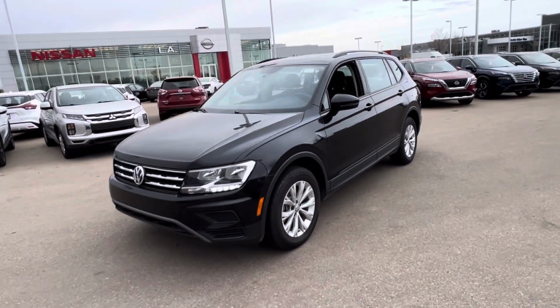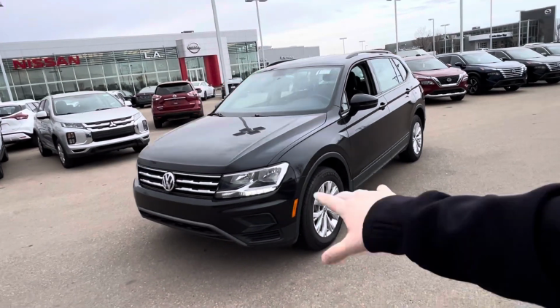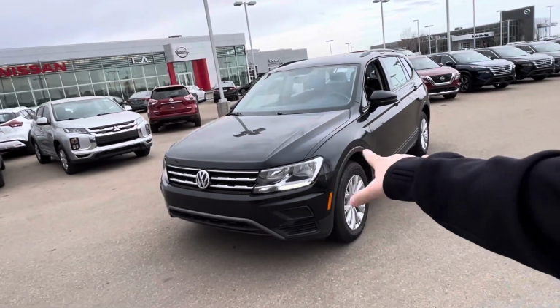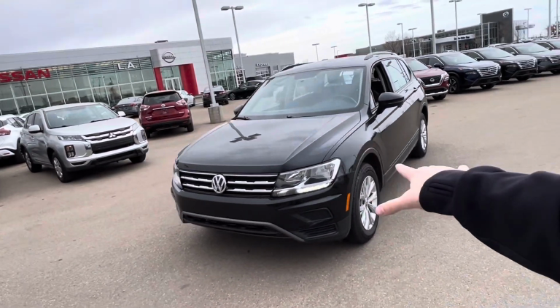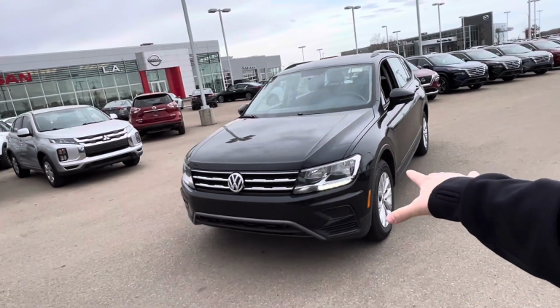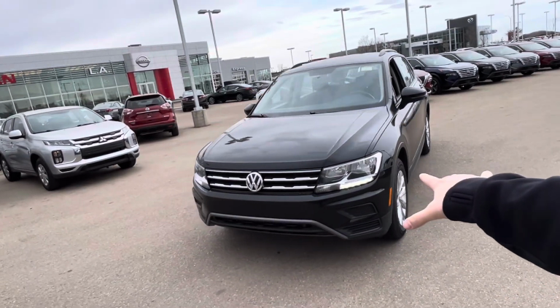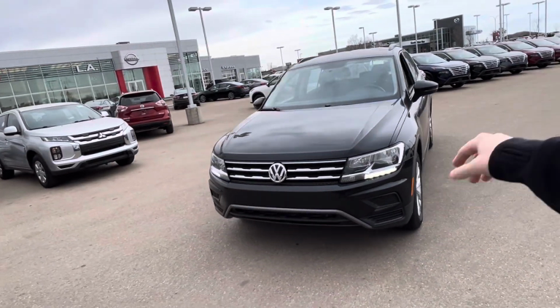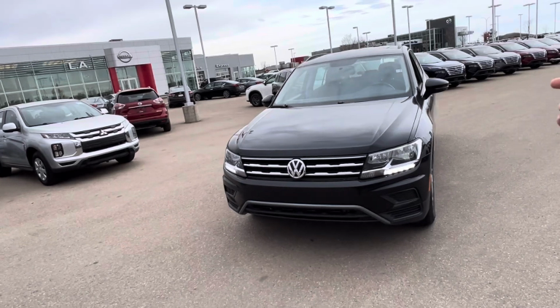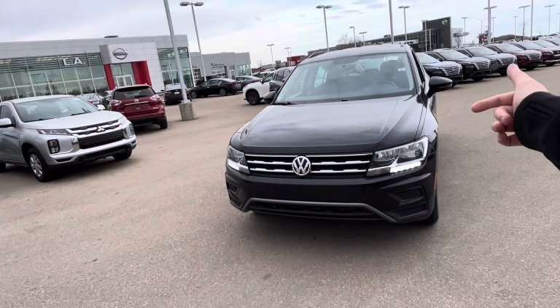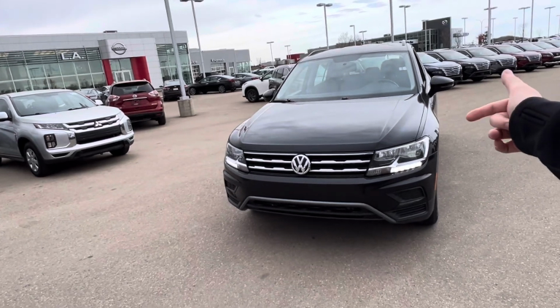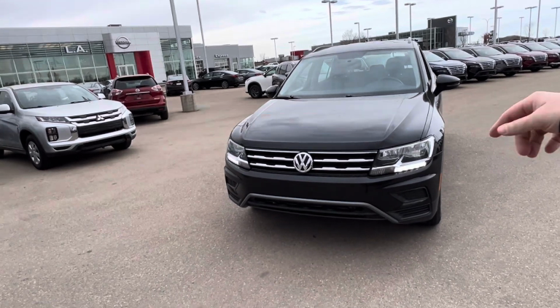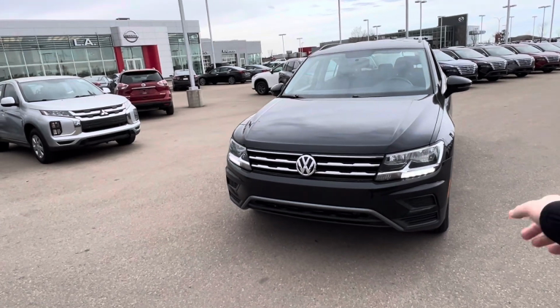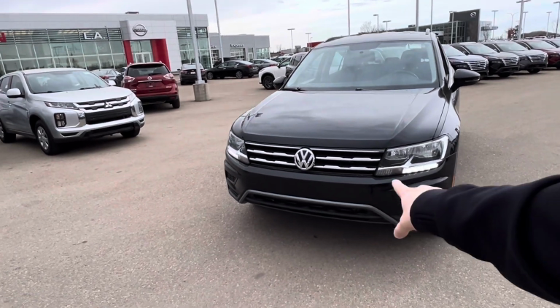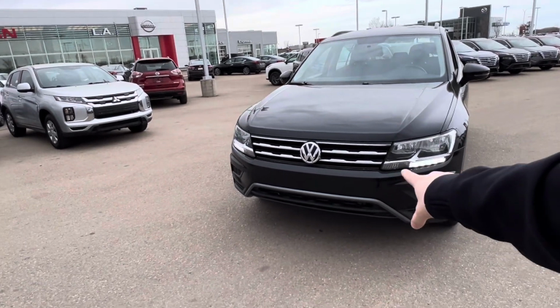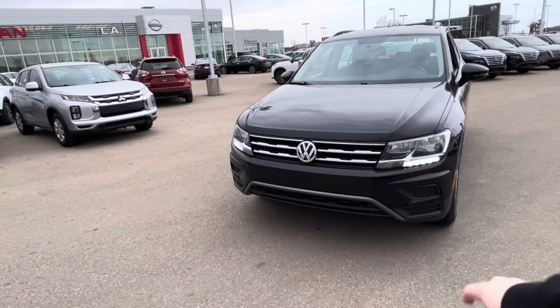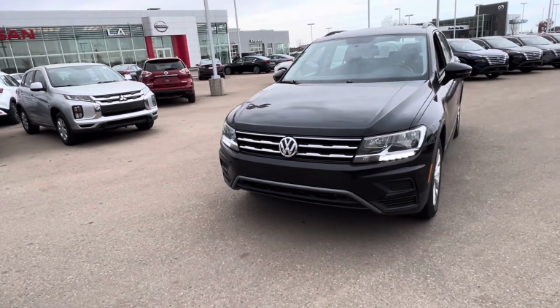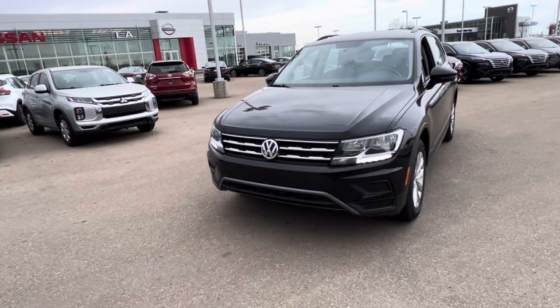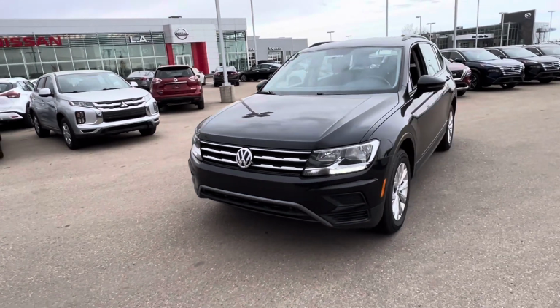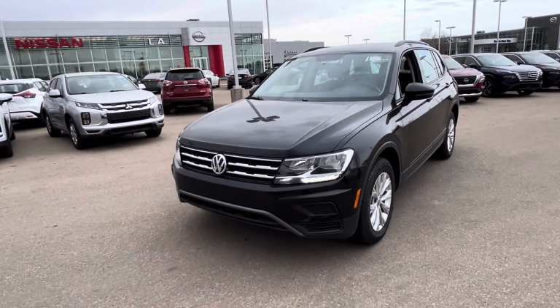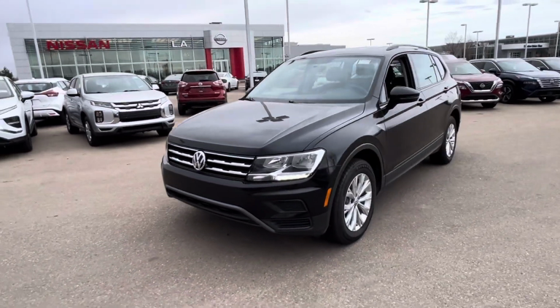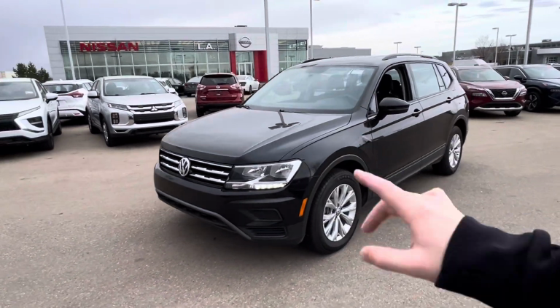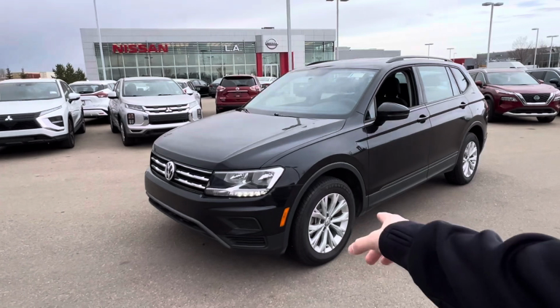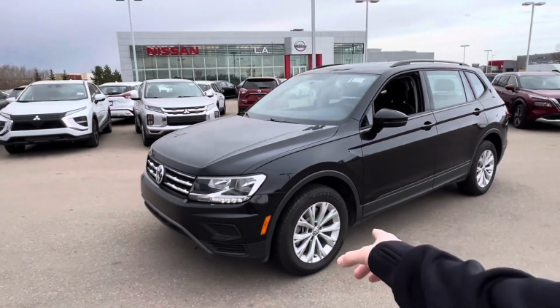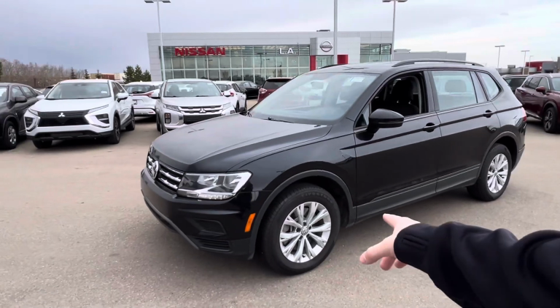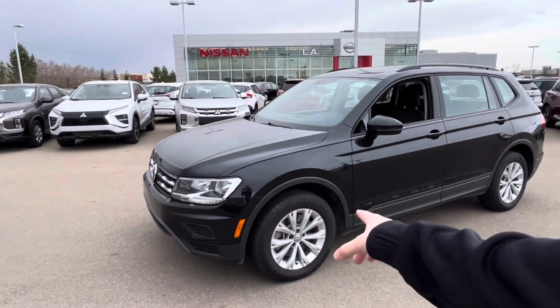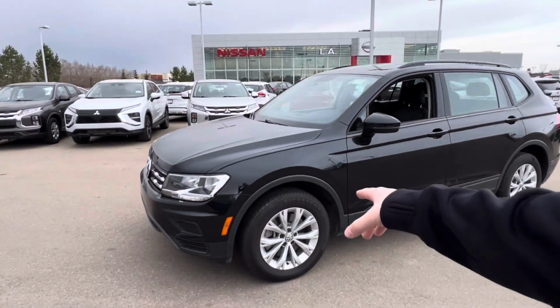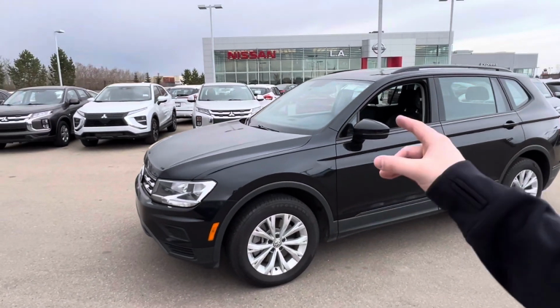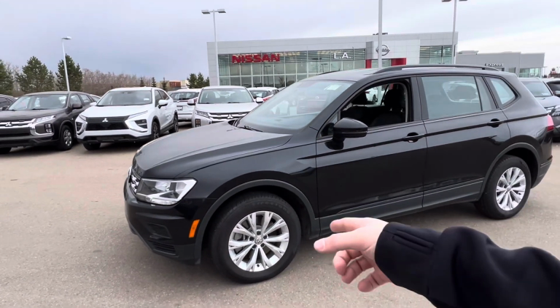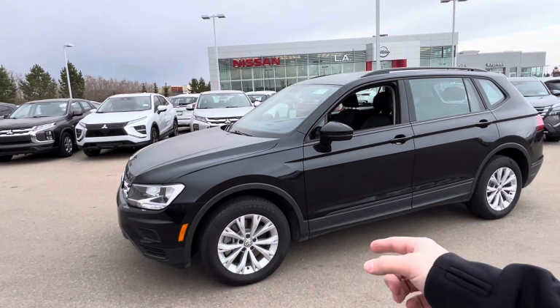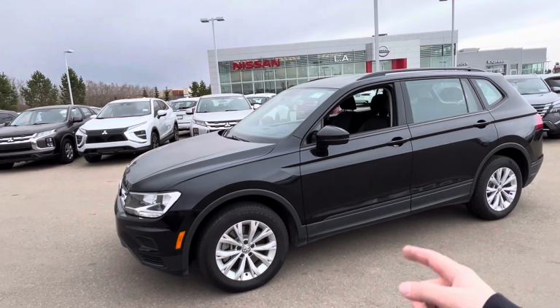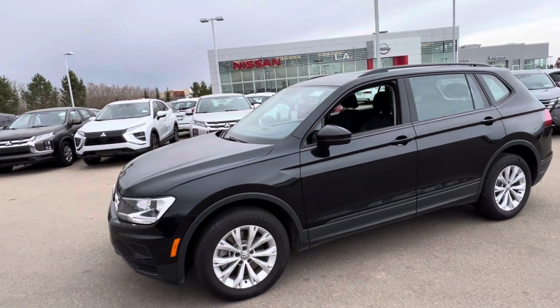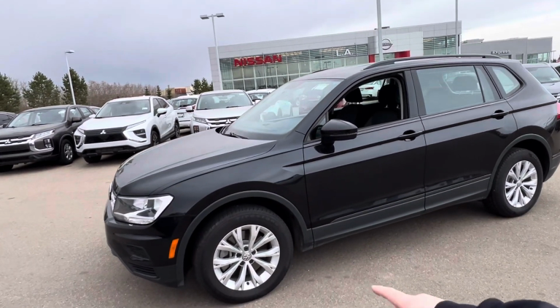You've got LED daytime running lights in the front. Your low and high beams are up on top, and then your signal lights are in the center there. You've got 17-inch silver alloy wheels for your four-motion all-wheel drive.